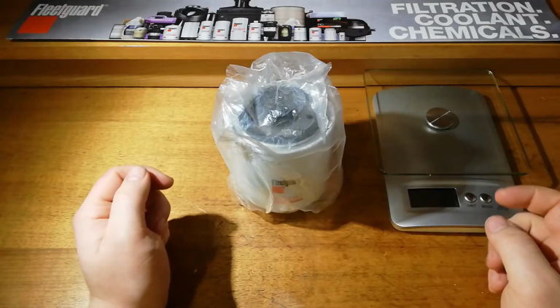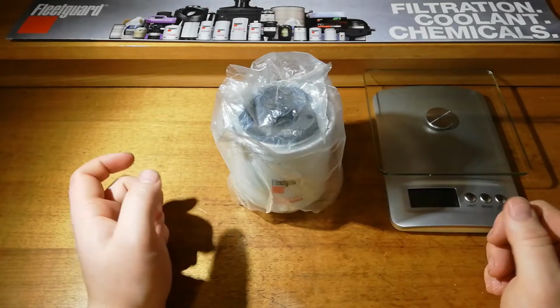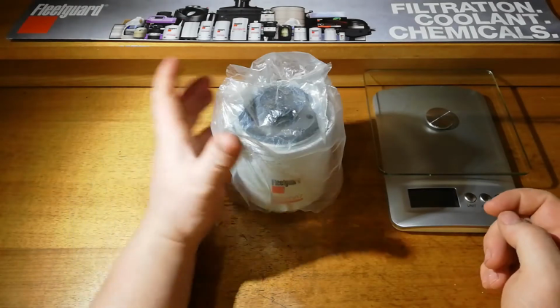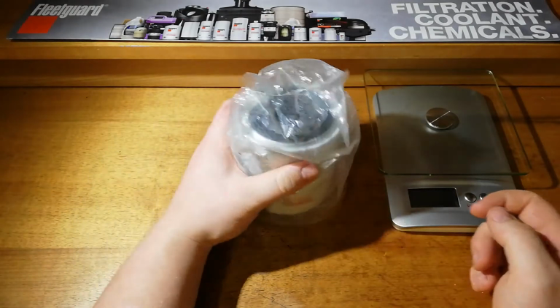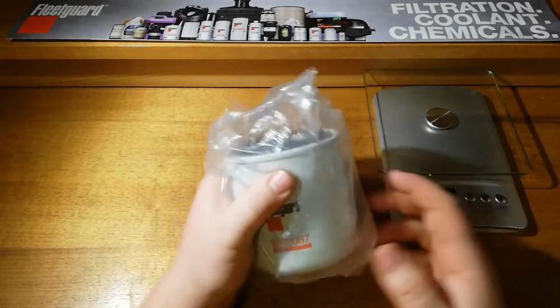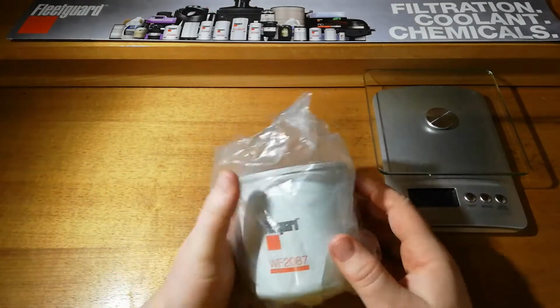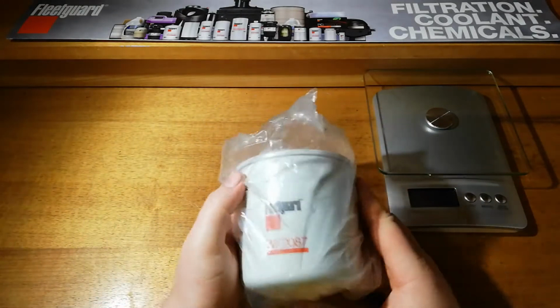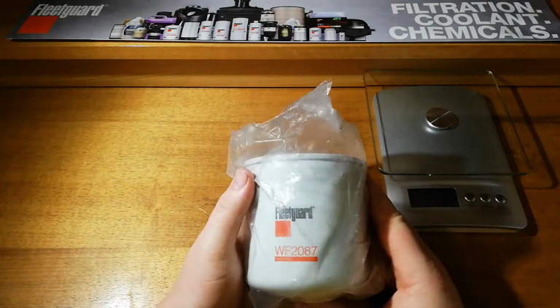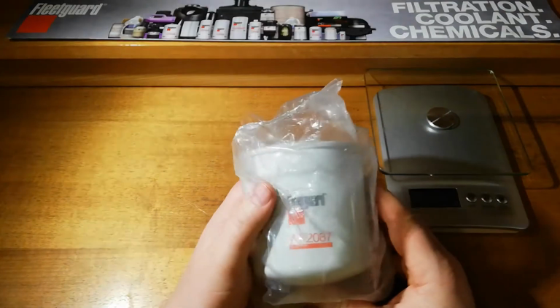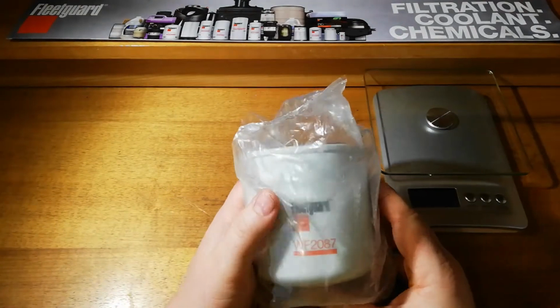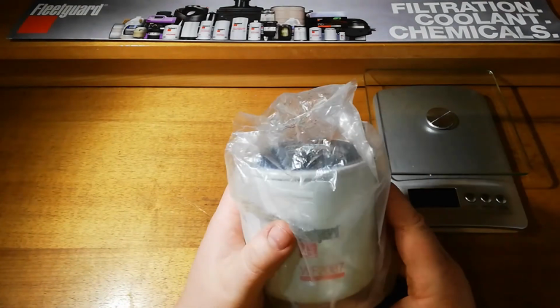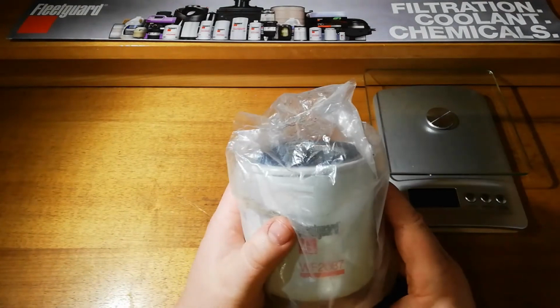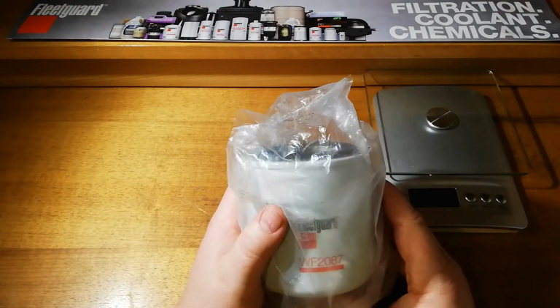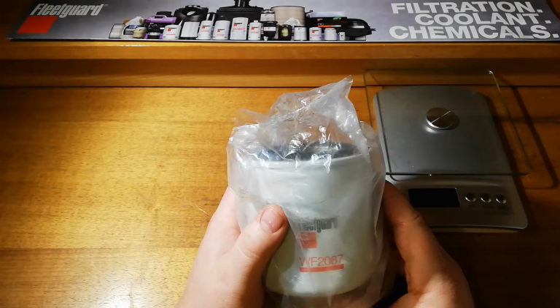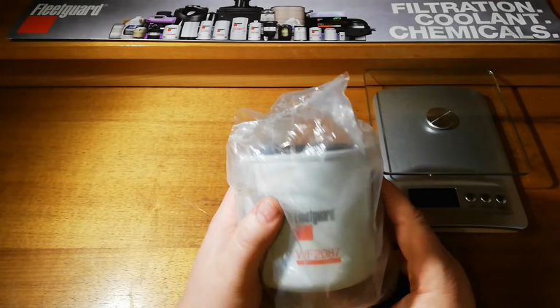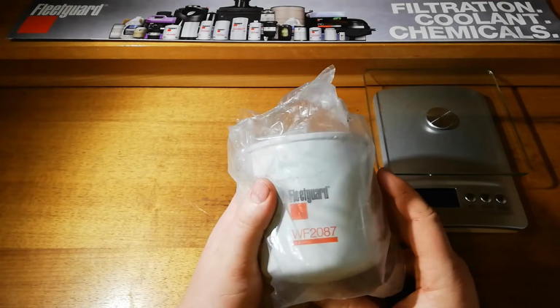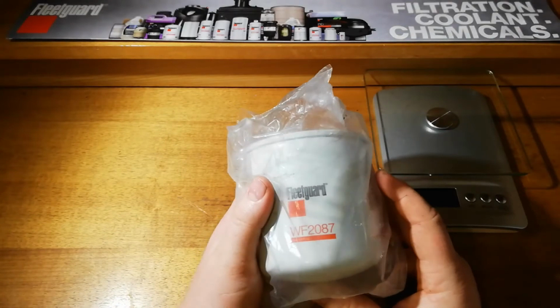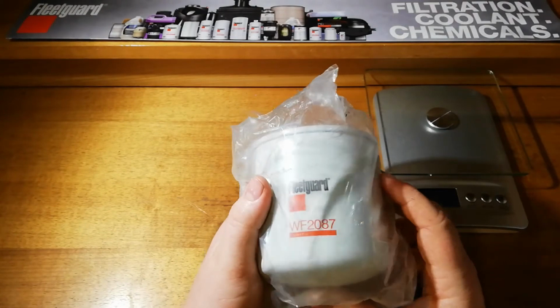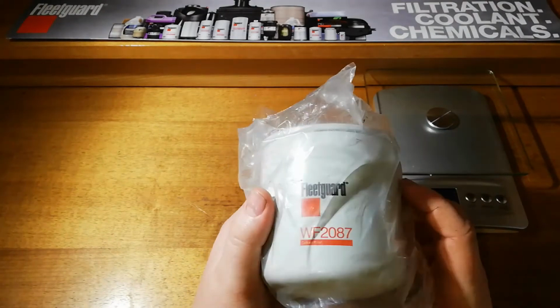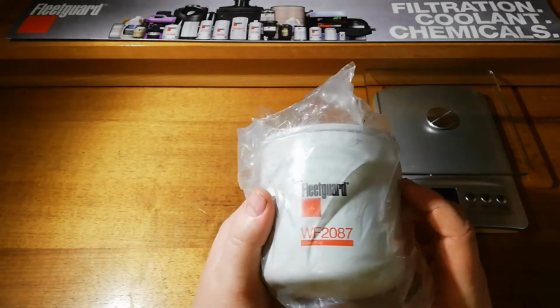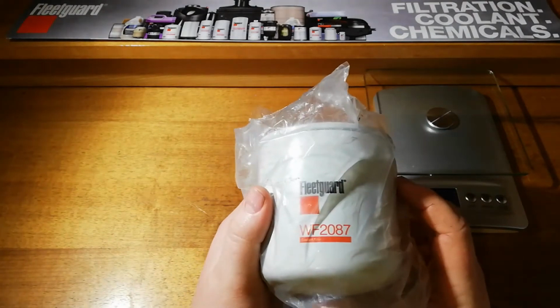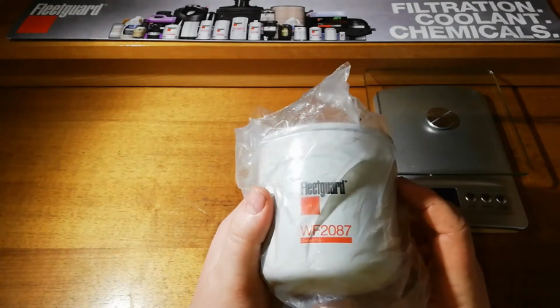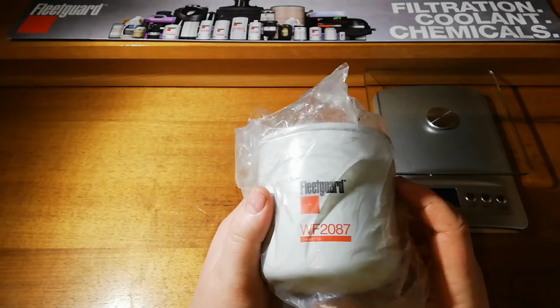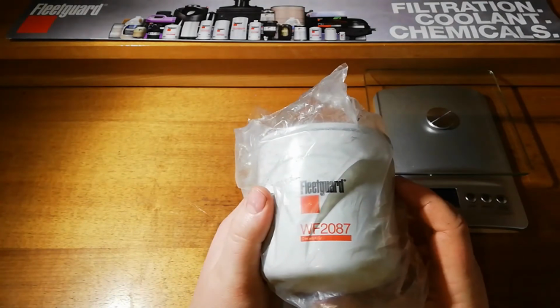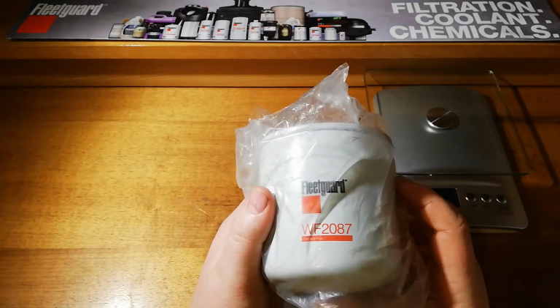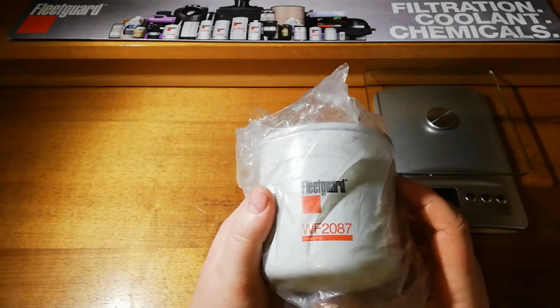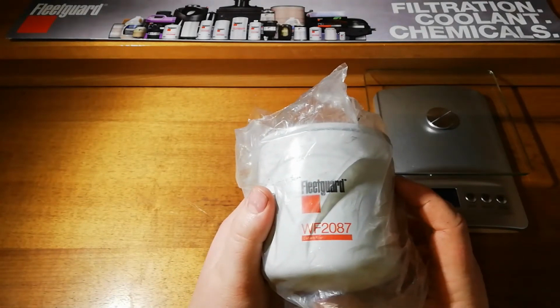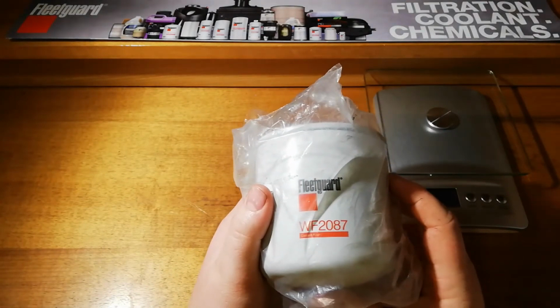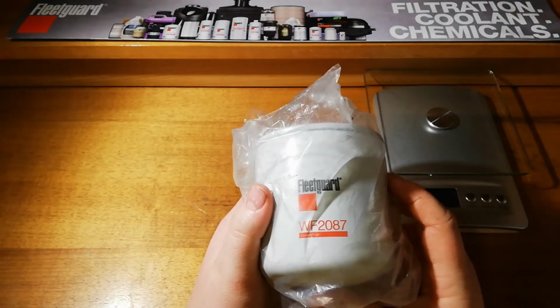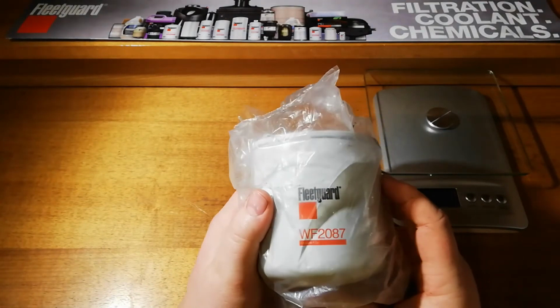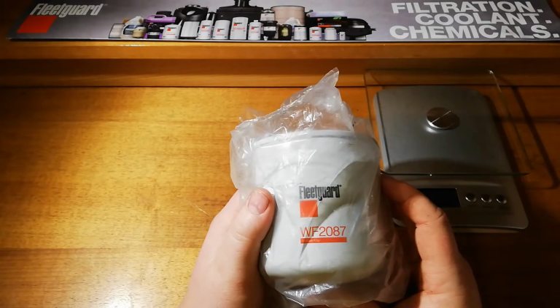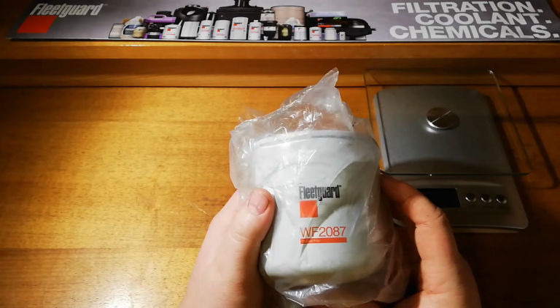Alright guys, welcome back. Today we are going to take a look at the Fleet Guard WF2087 coolant filter.